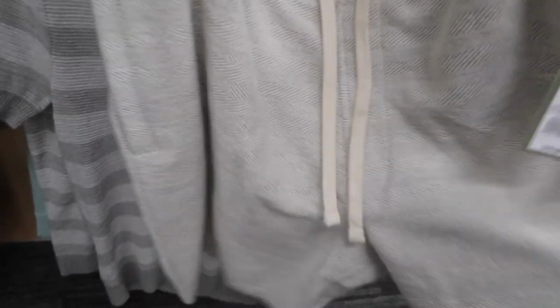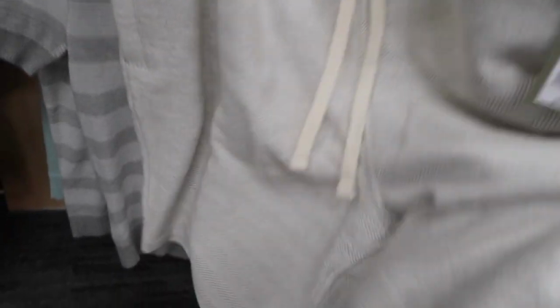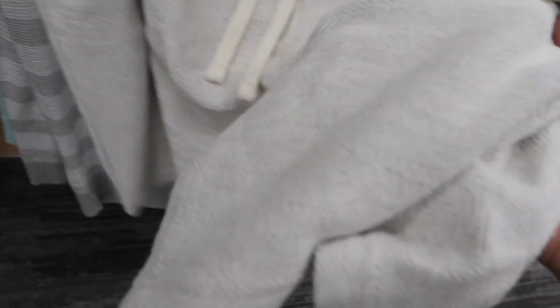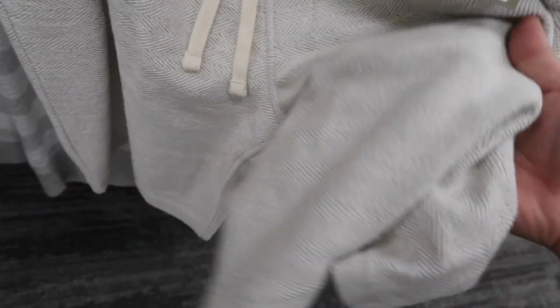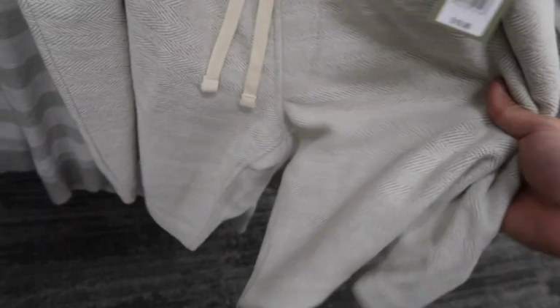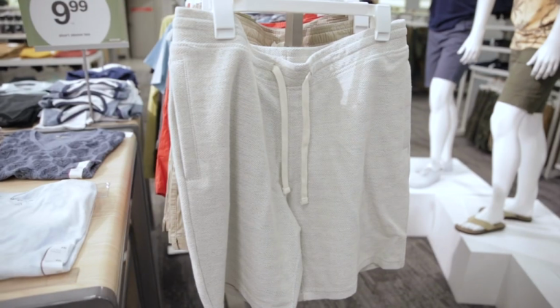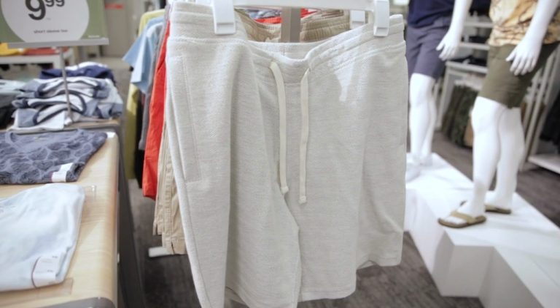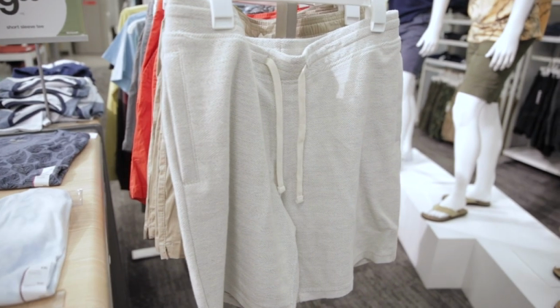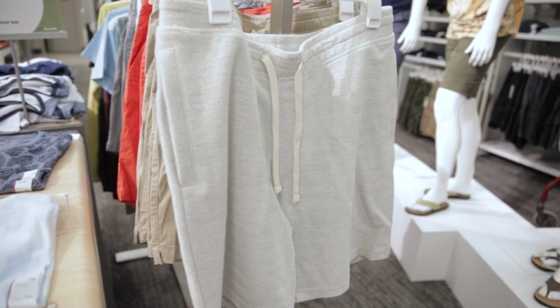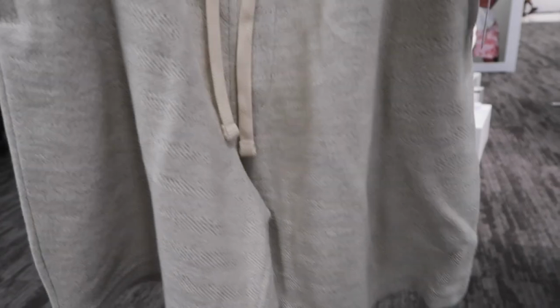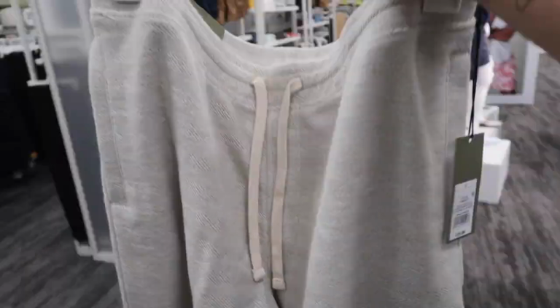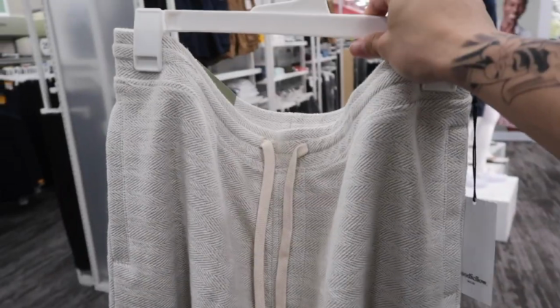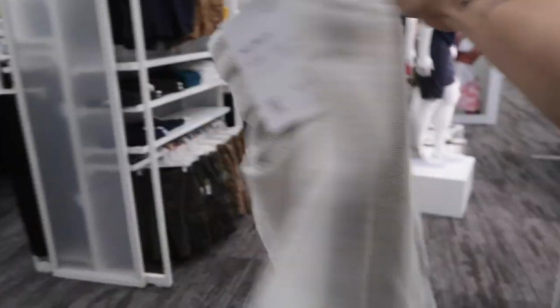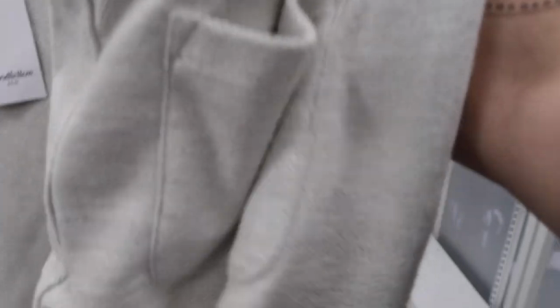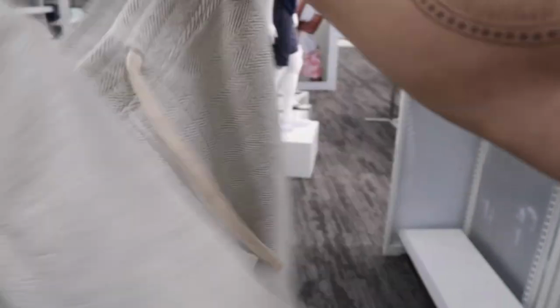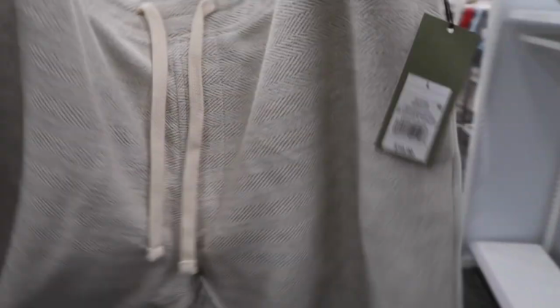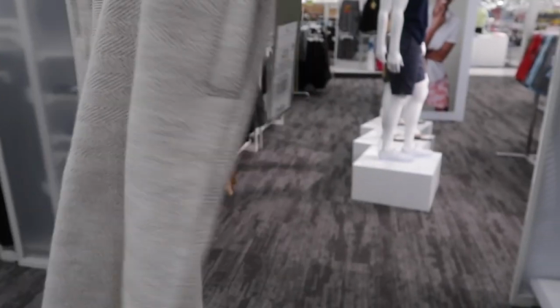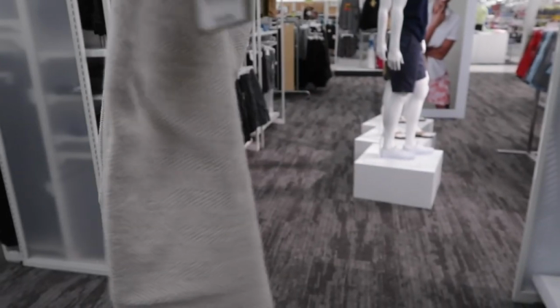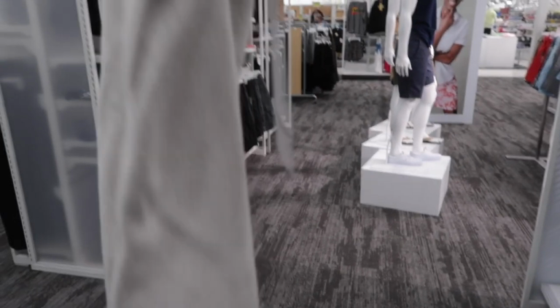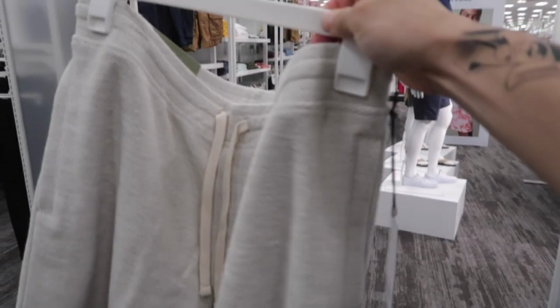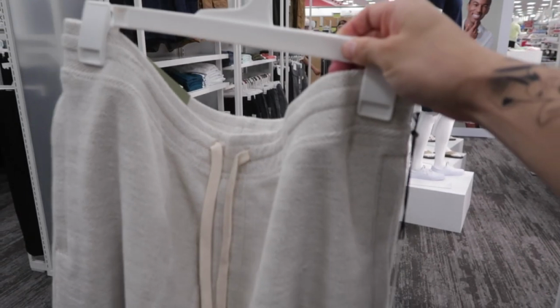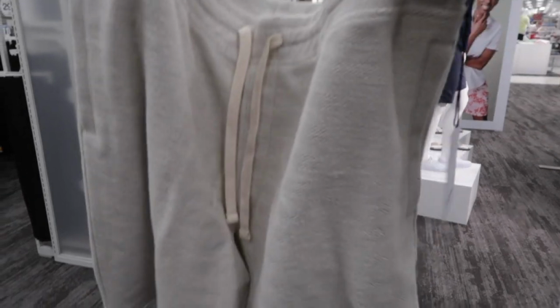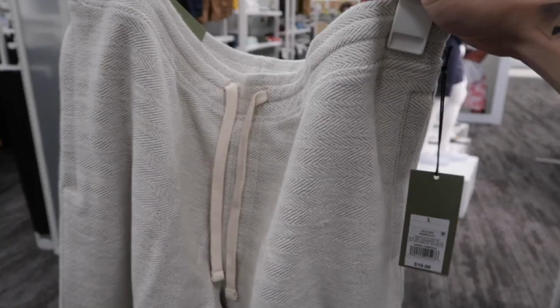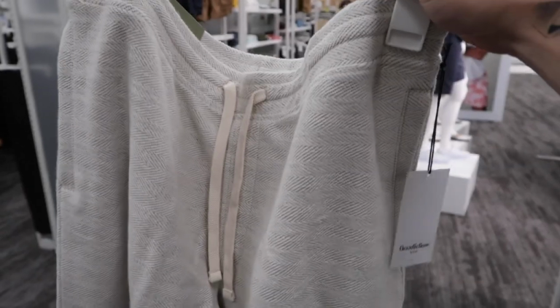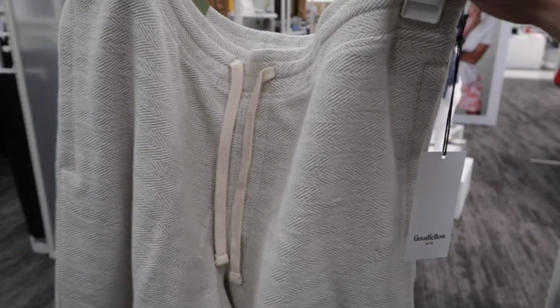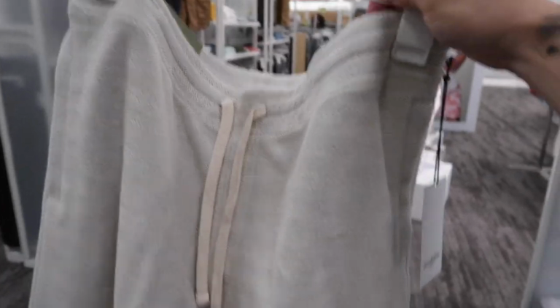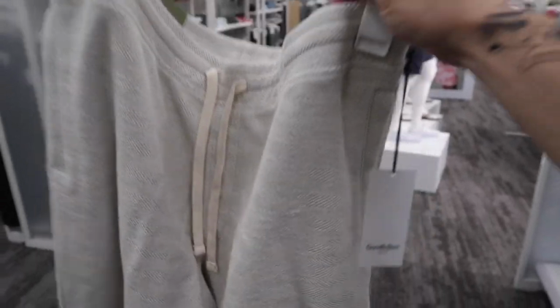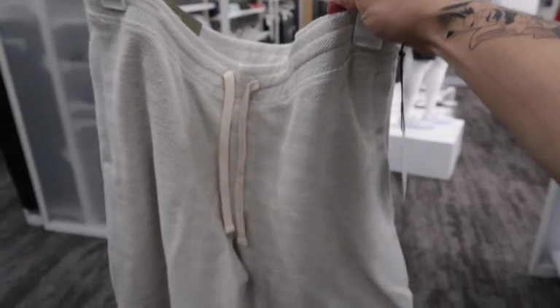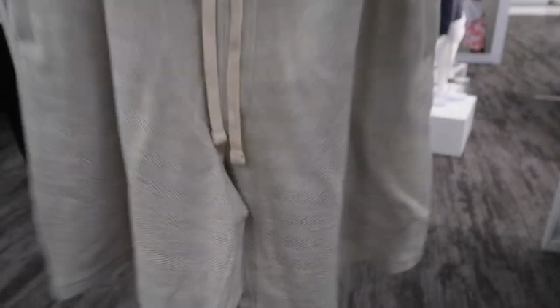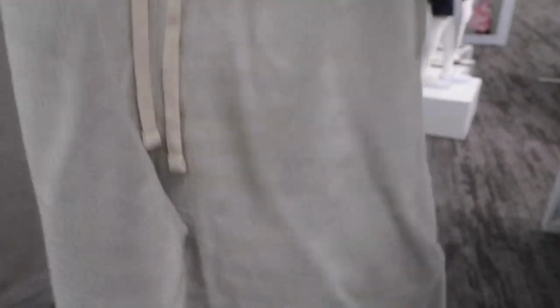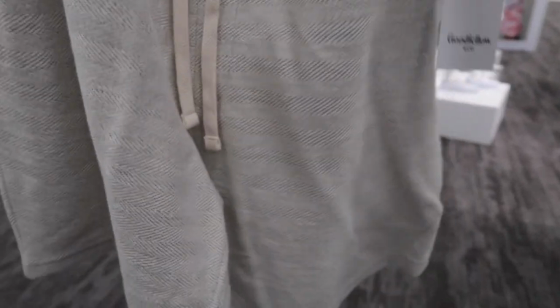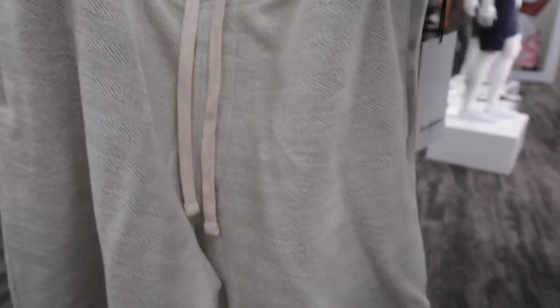Another steal — we kind of have these woven cloth shorts. These are actually really cool above-the-knee shorts, nice for the summertime. These are $19.99, so they are a little bit on the pricier side for Target clothing. But these are actually really nice in person.